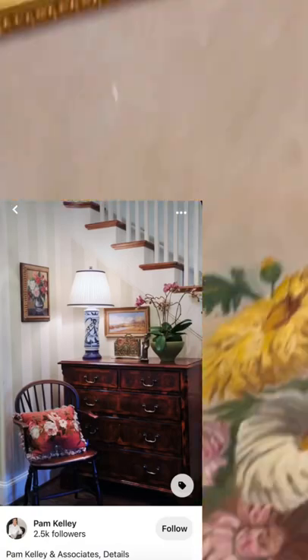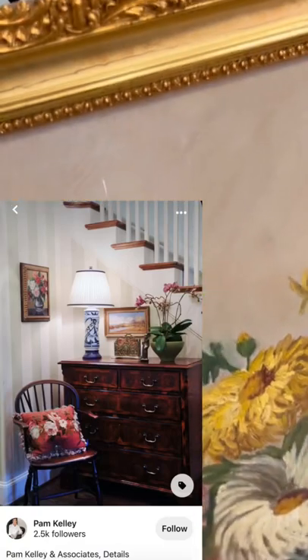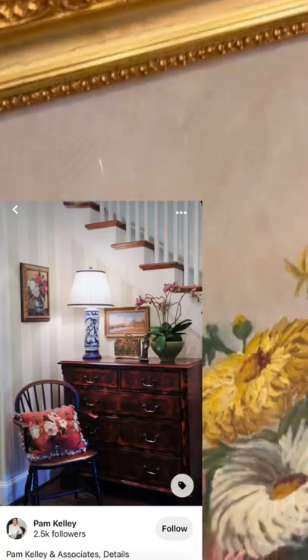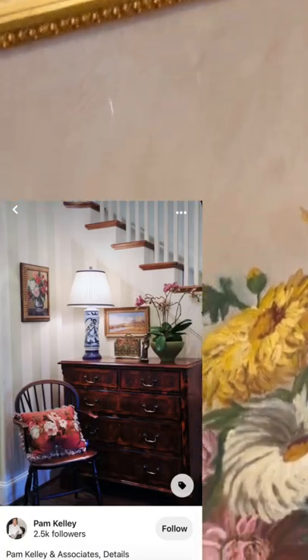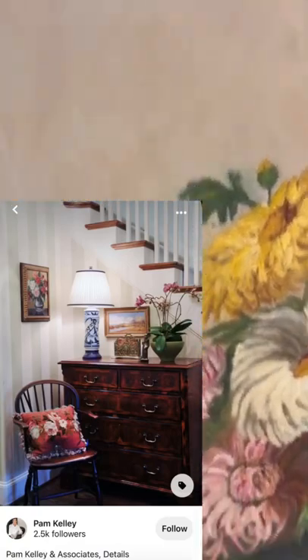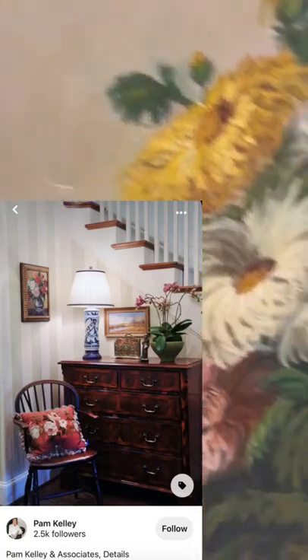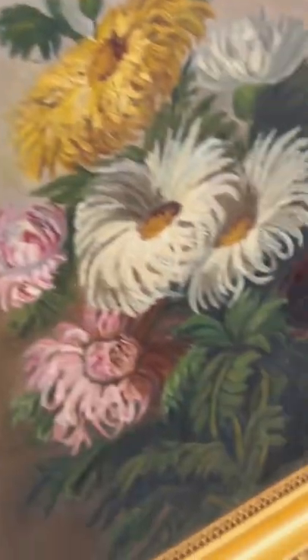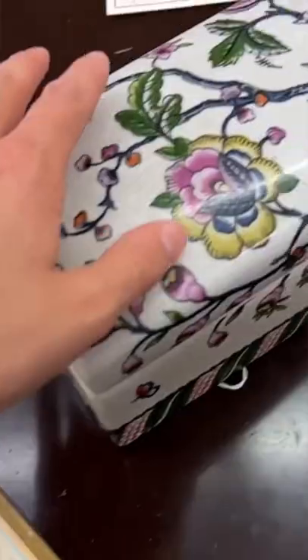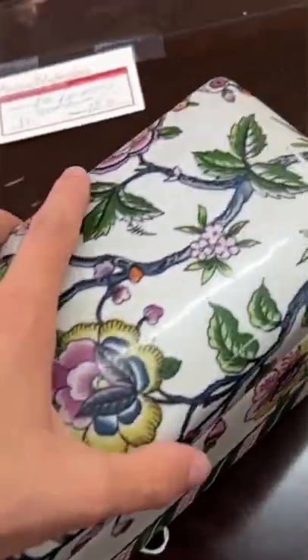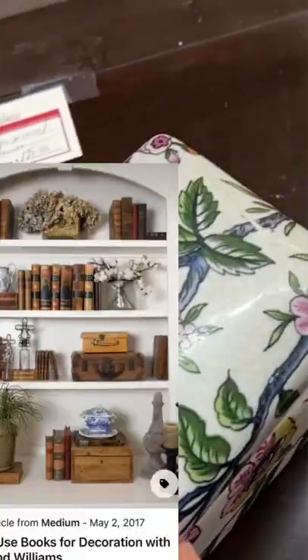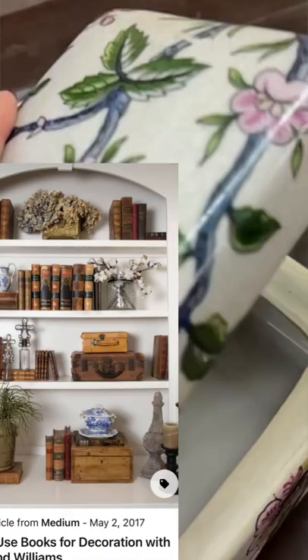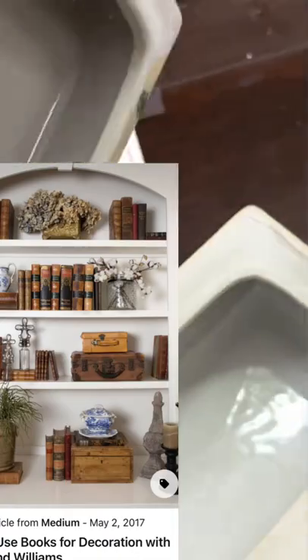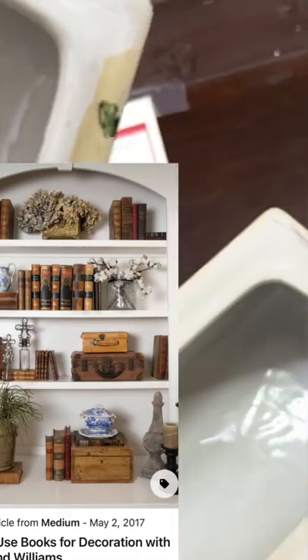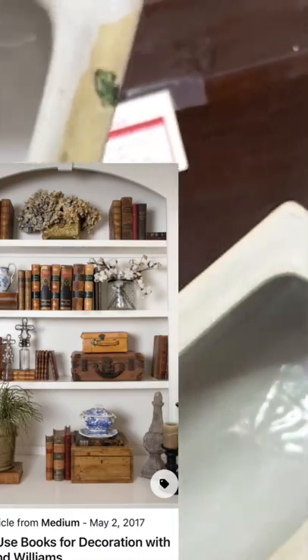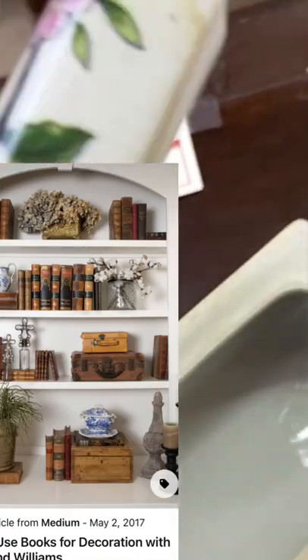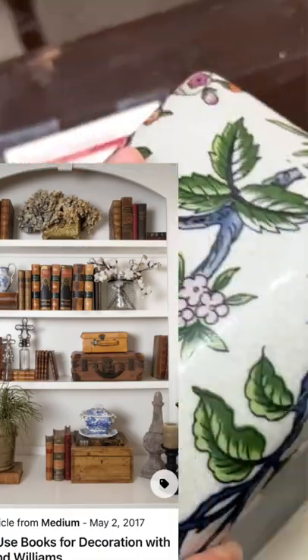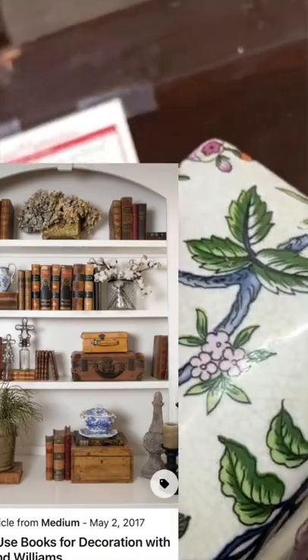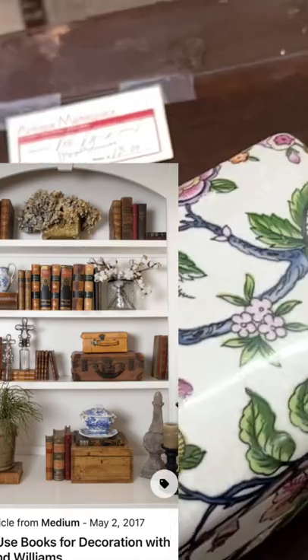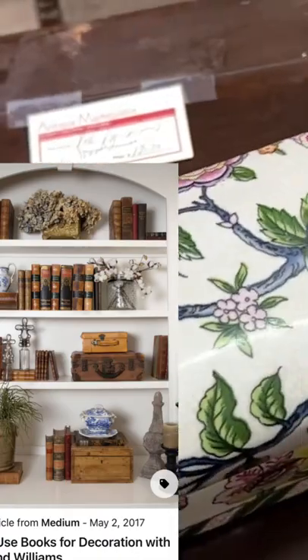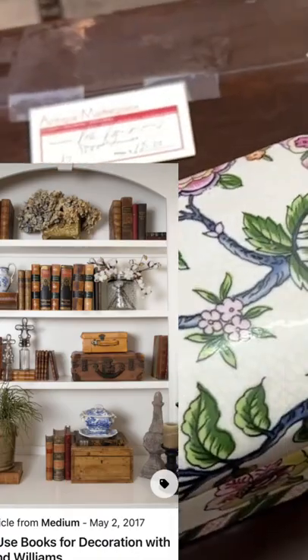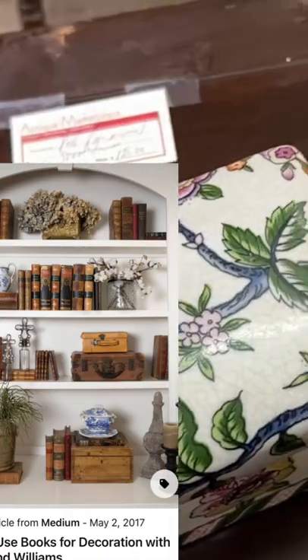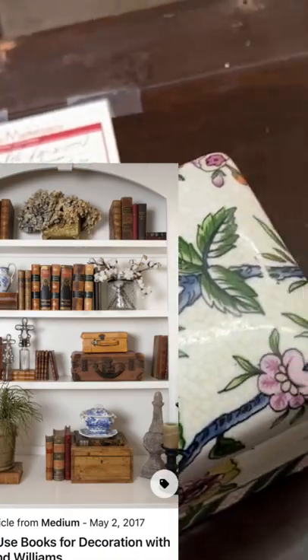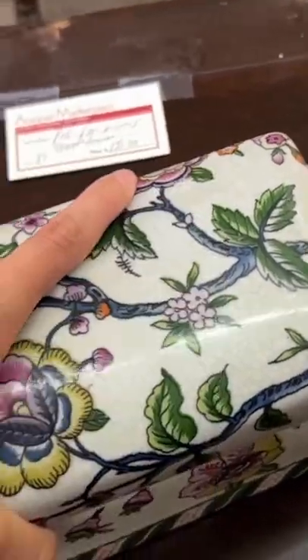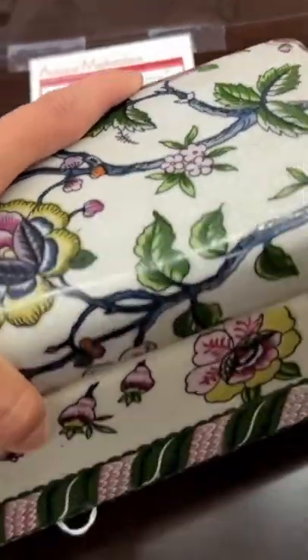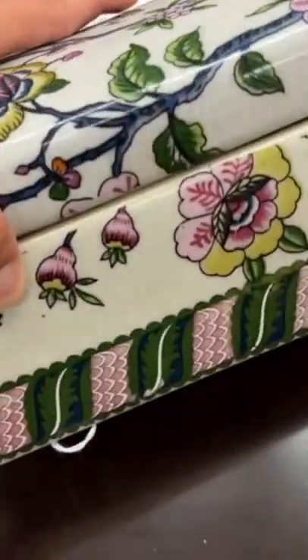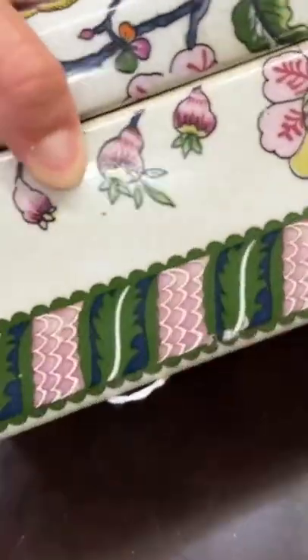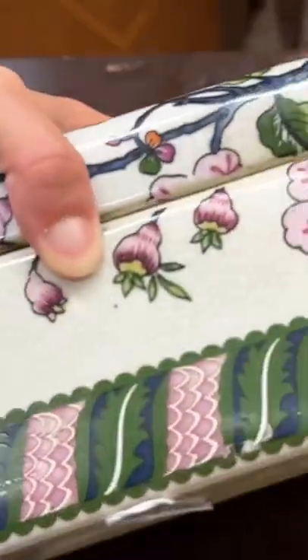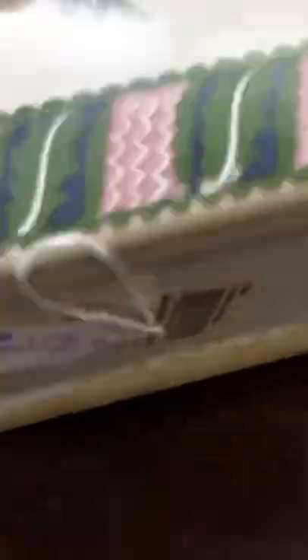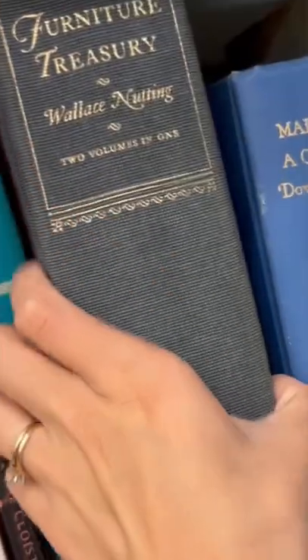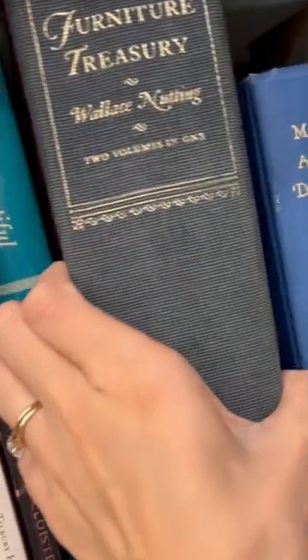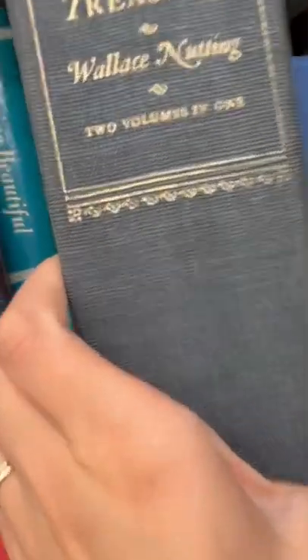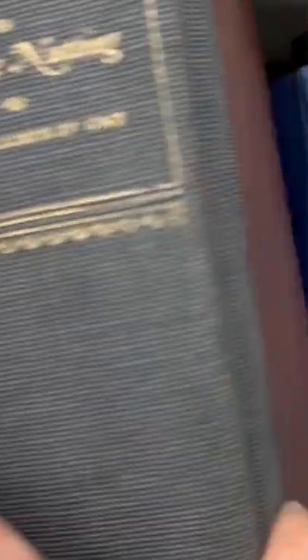I always keep an eye out for beautiful gold frames, and I loved the oil painting inside this one. I thought this ceramic box would be beautiful styled on a shelf on a stack of books — to add some brightness and also tuck away some little treasures.